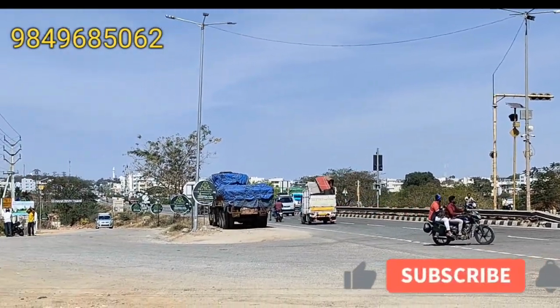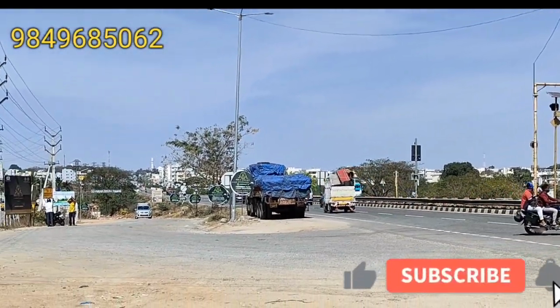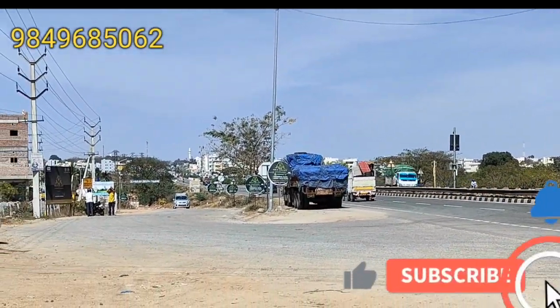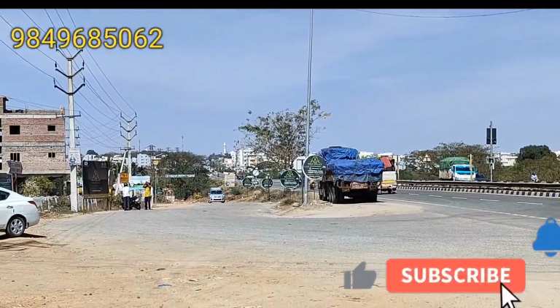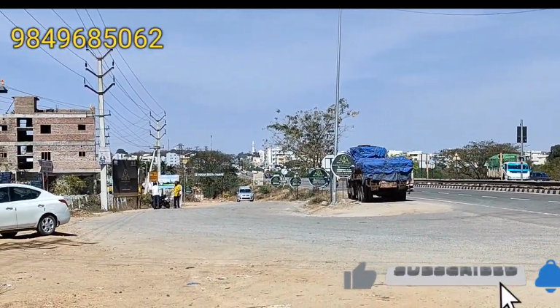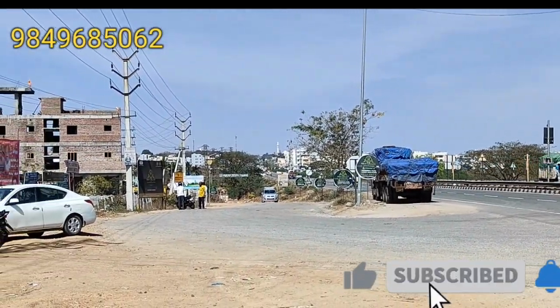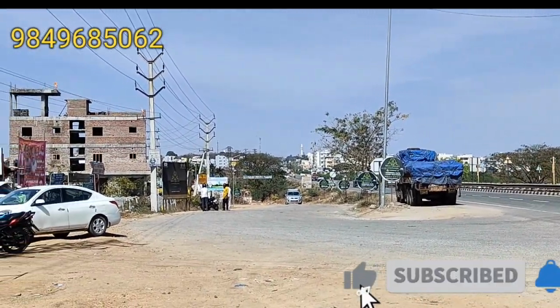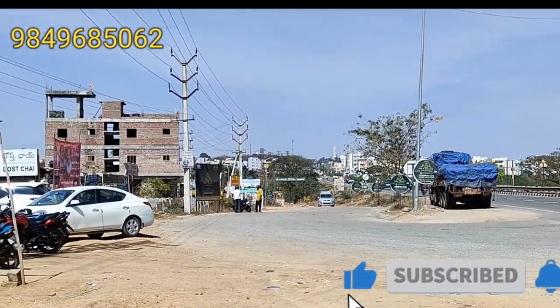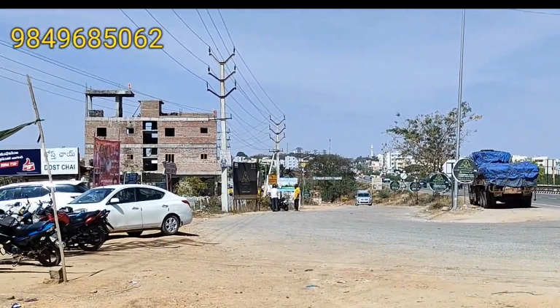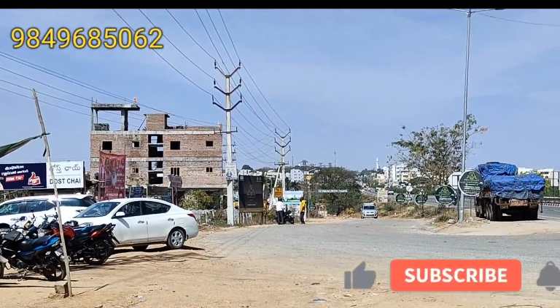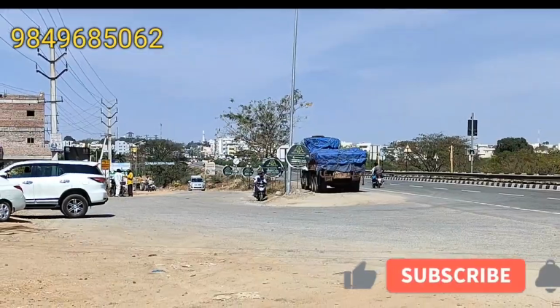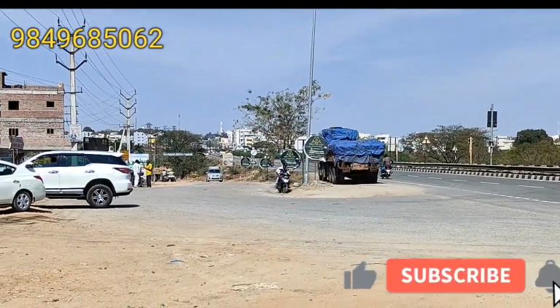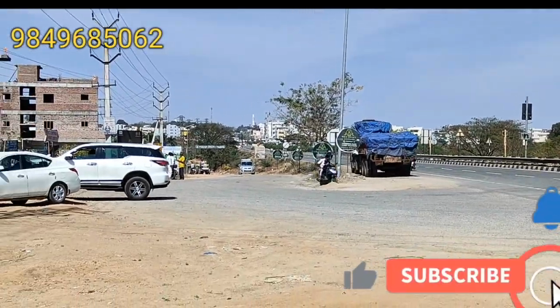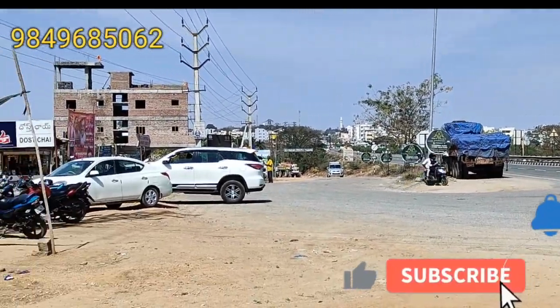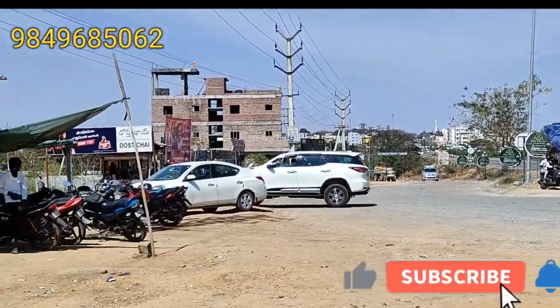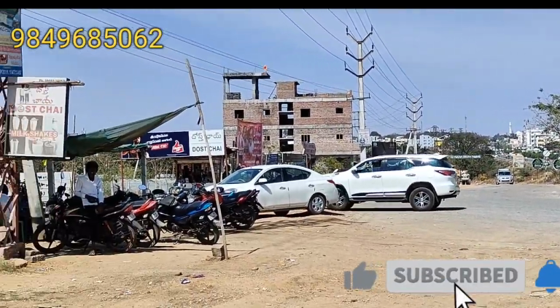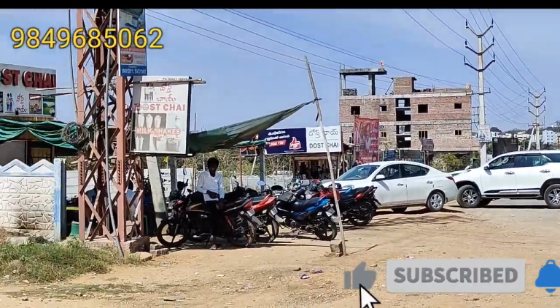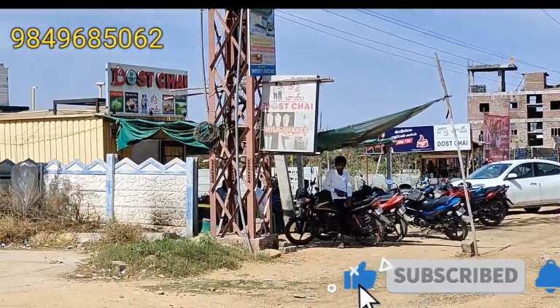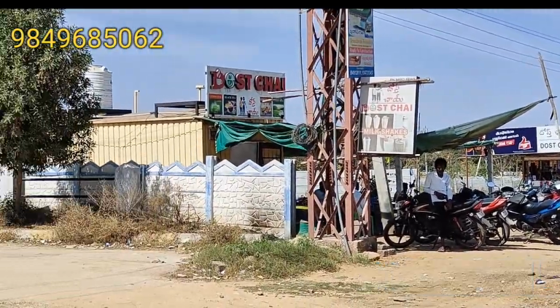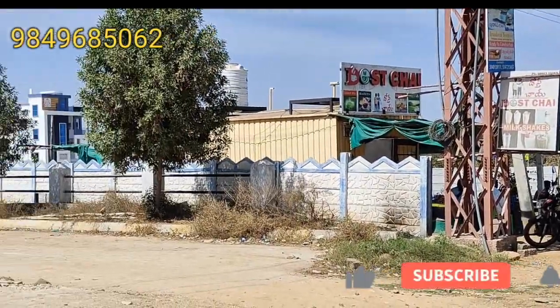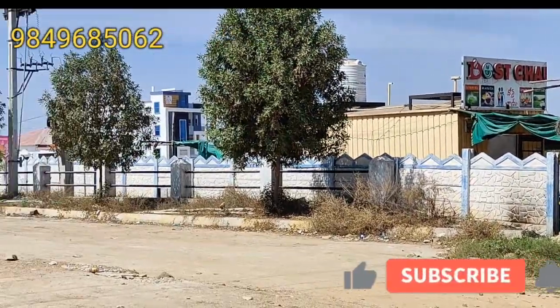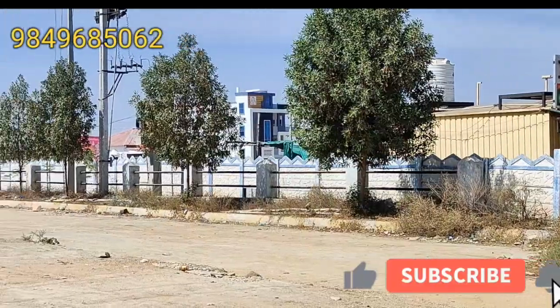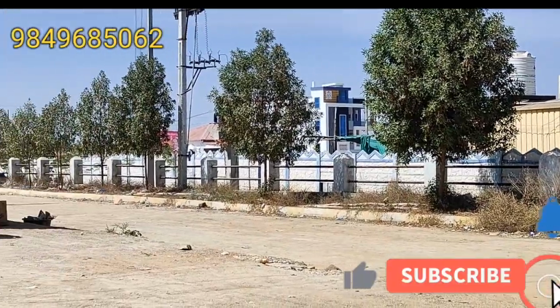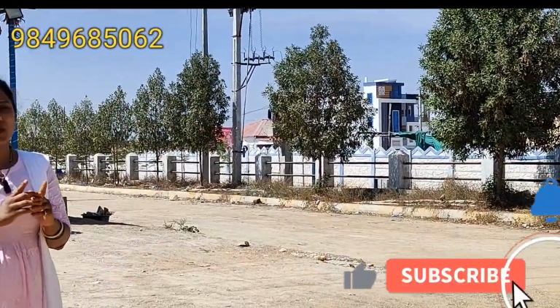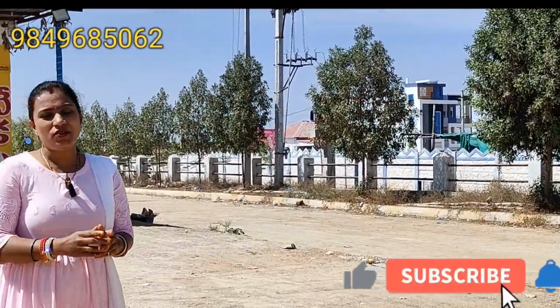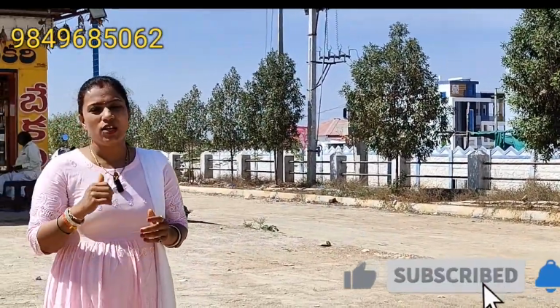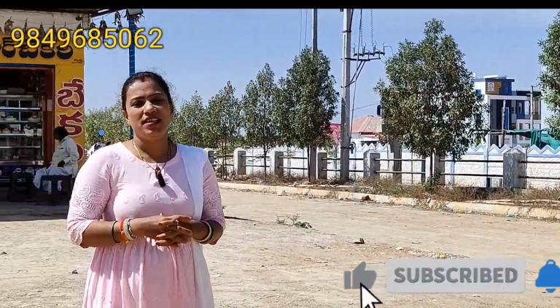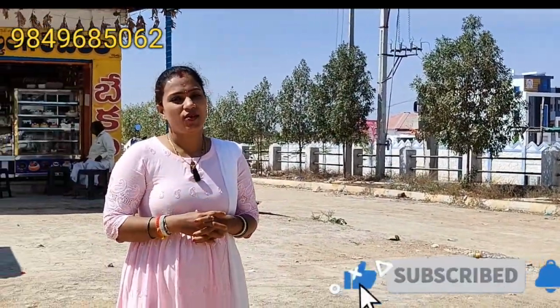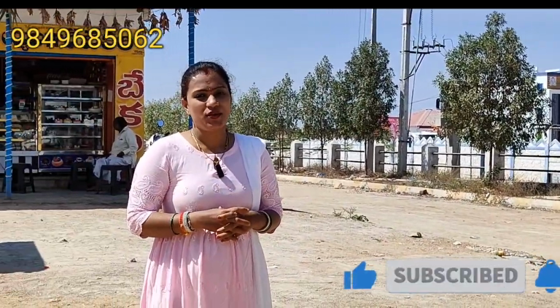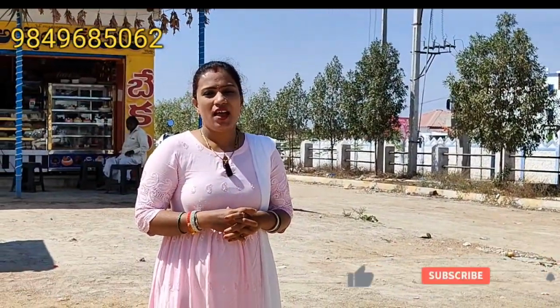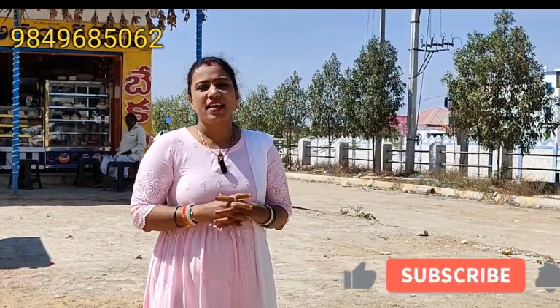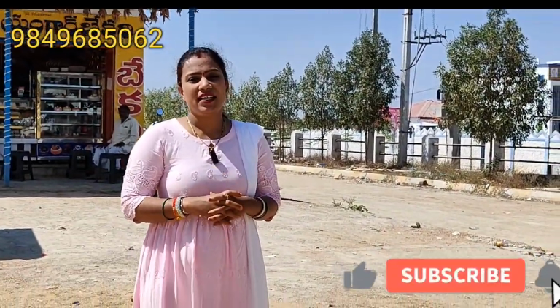Now we are going to visit Bangalore Highway Shadhnagar. This site is located 1 km distance from the Bangalore Highway. It is a 100 acres site.